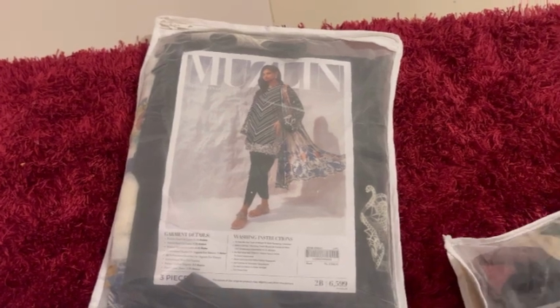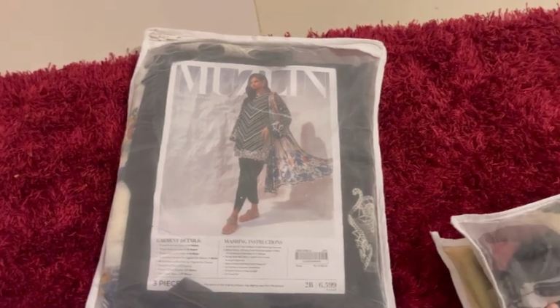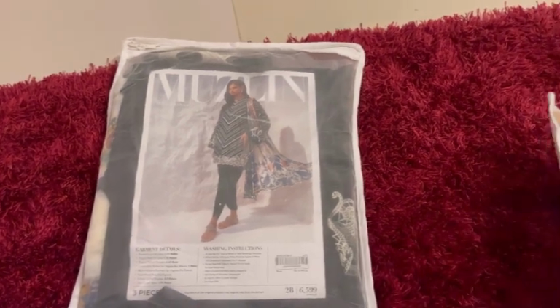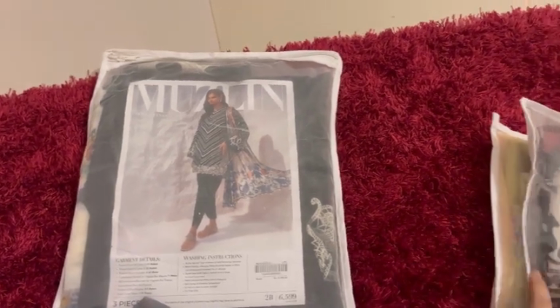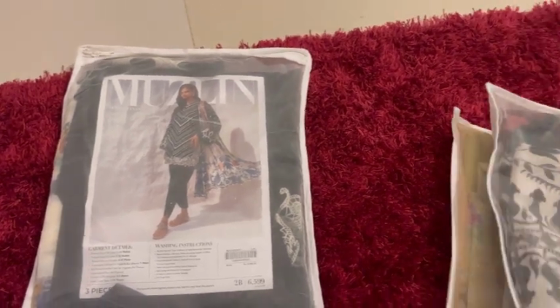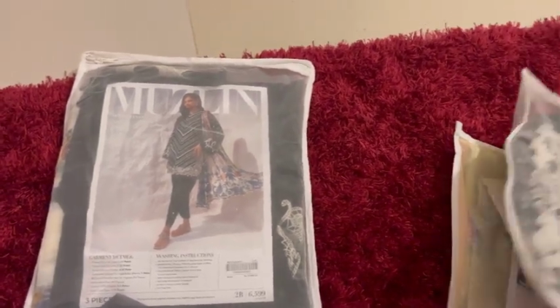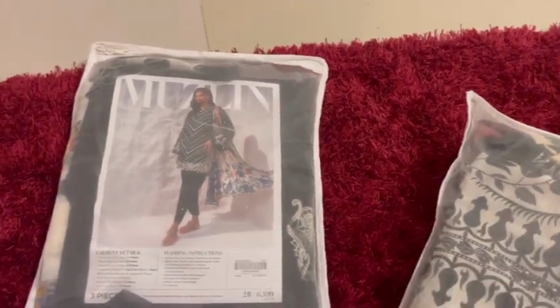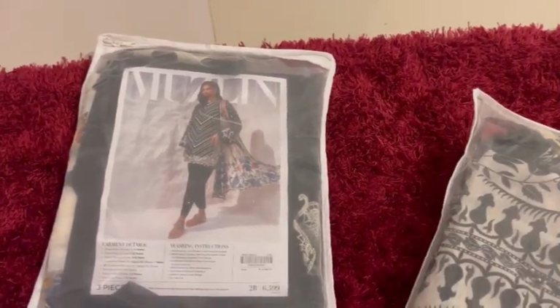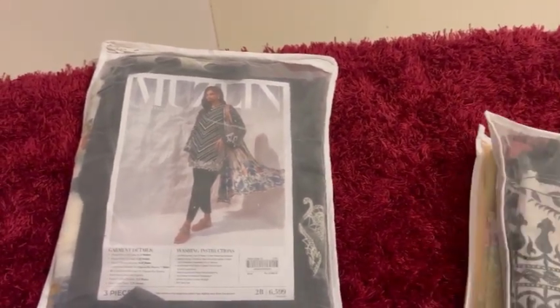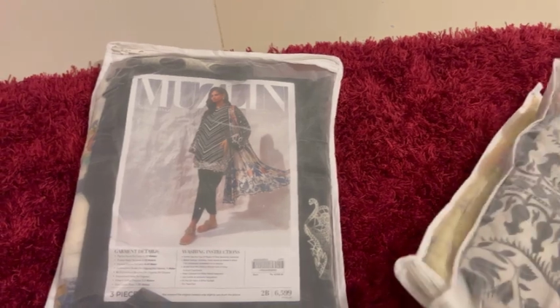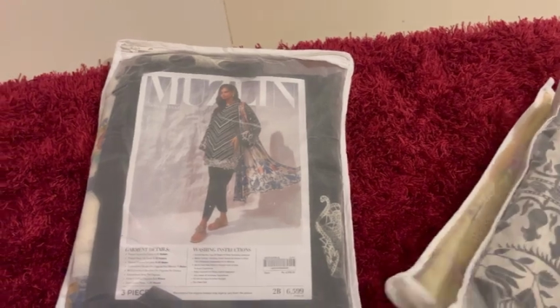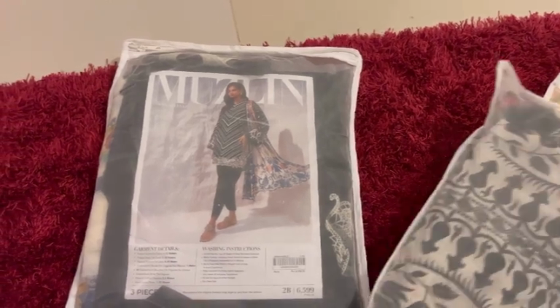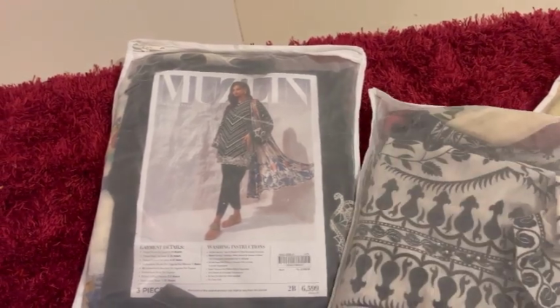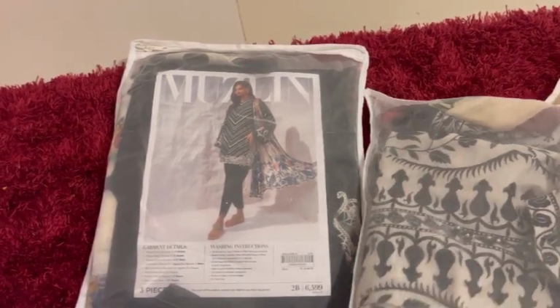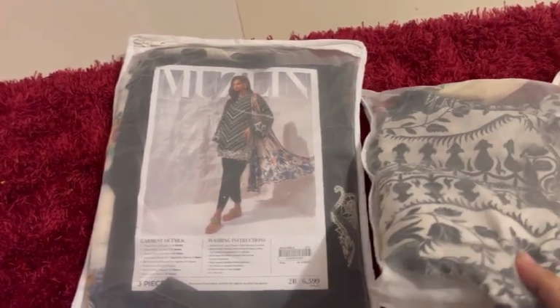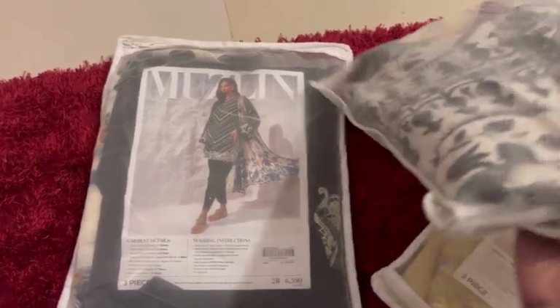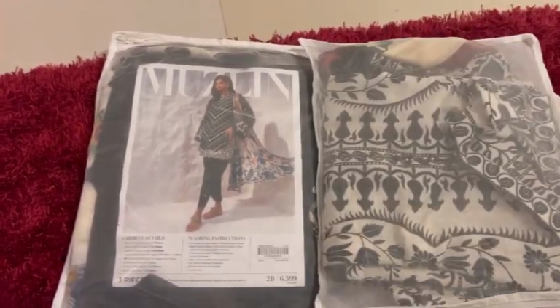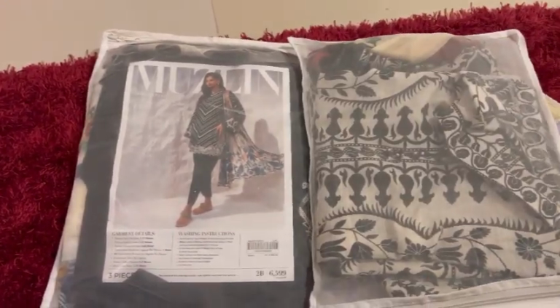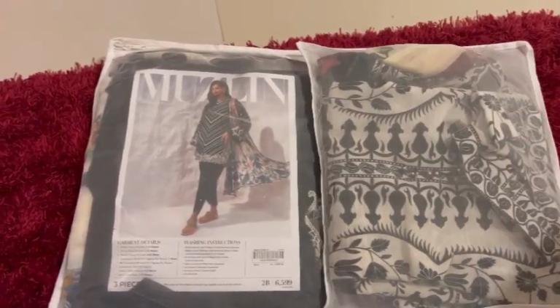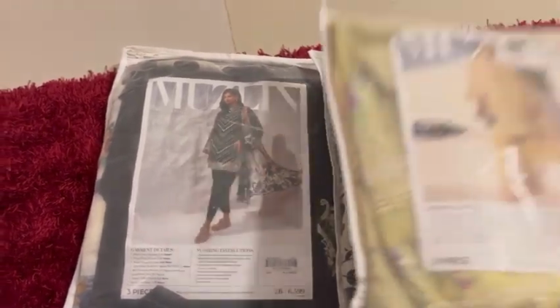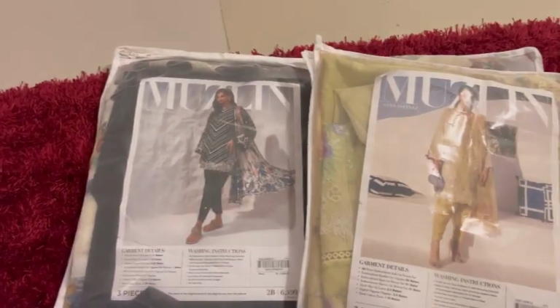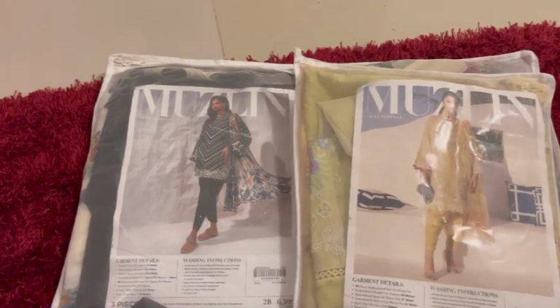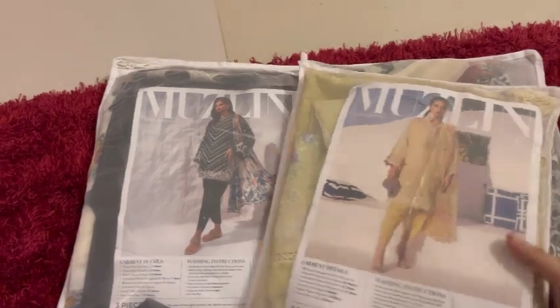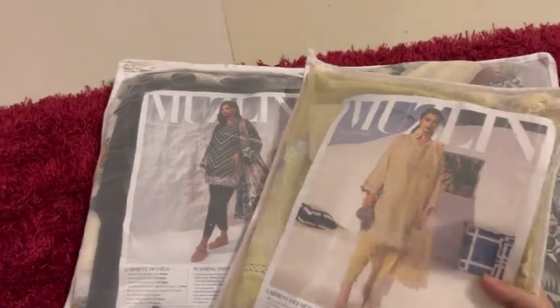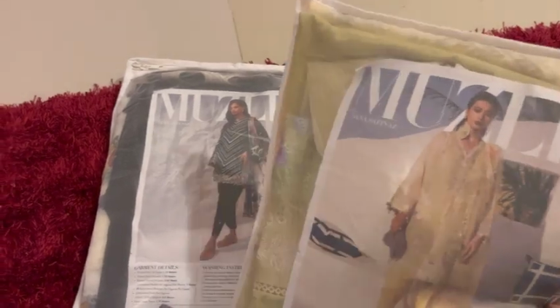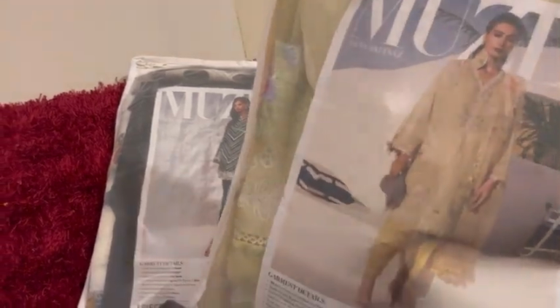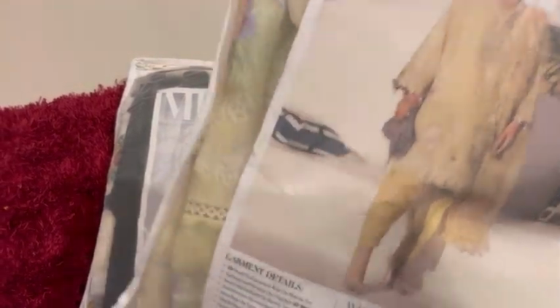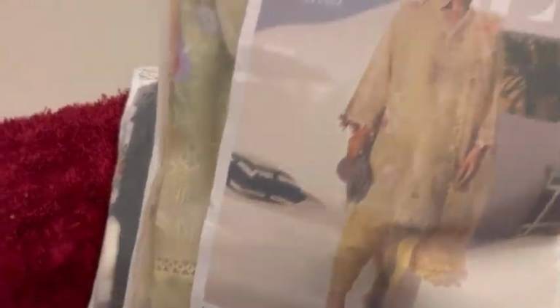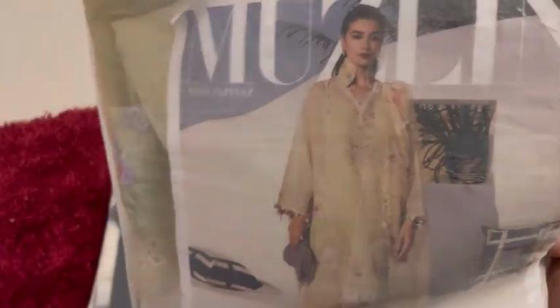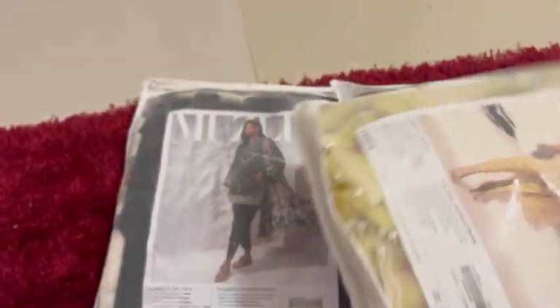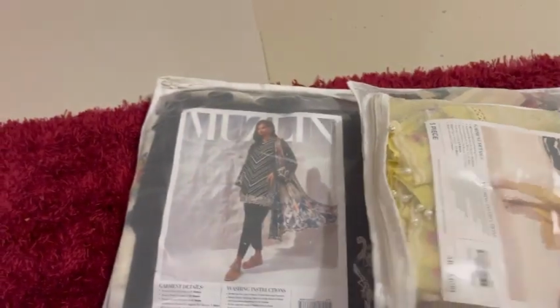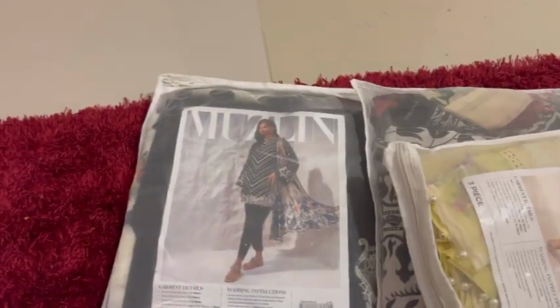You know, it's so beautiful. And this one is also the one that I have shown you before, but I will show you the stitched look. And this one is very beautiful.